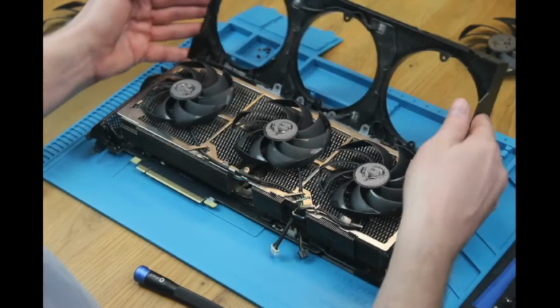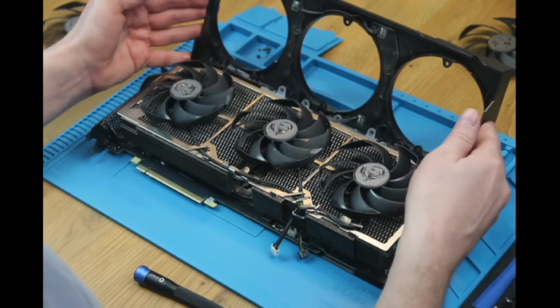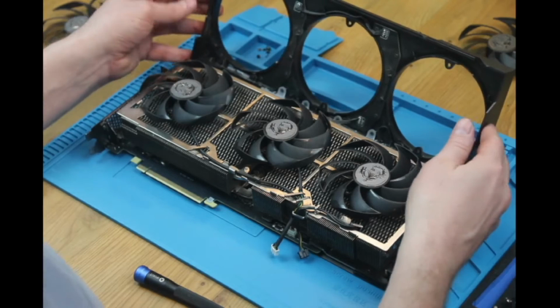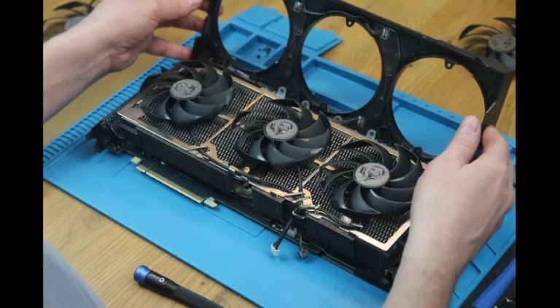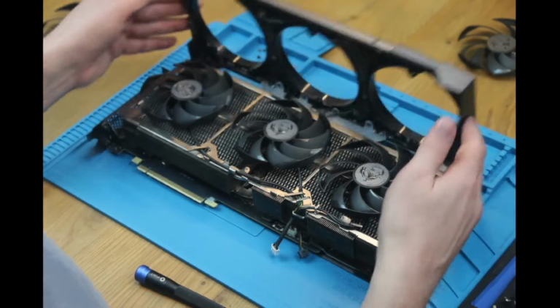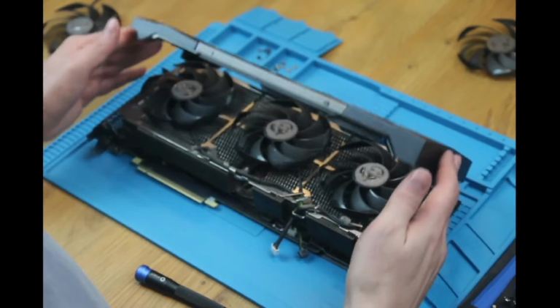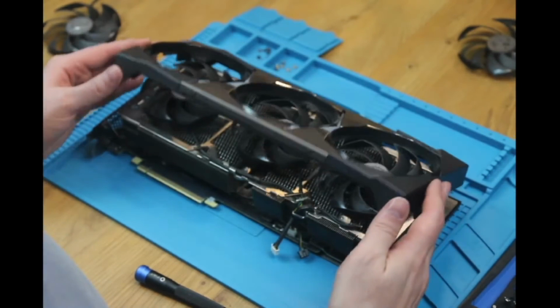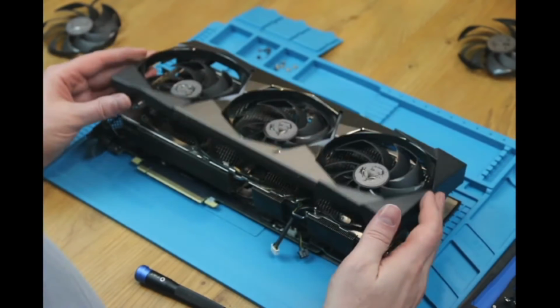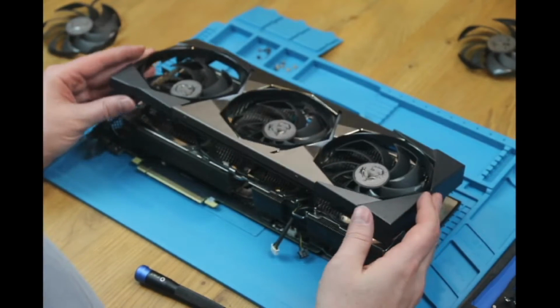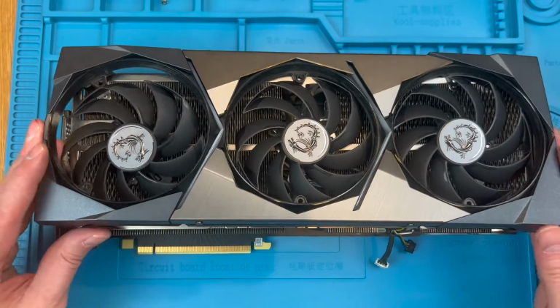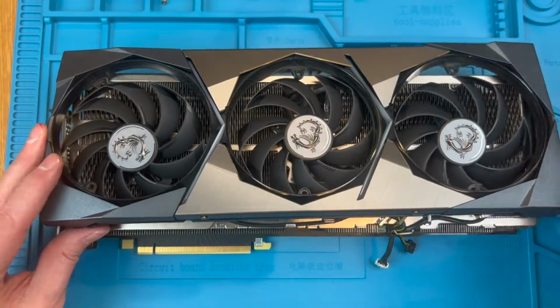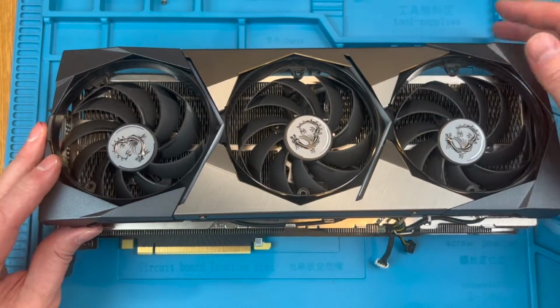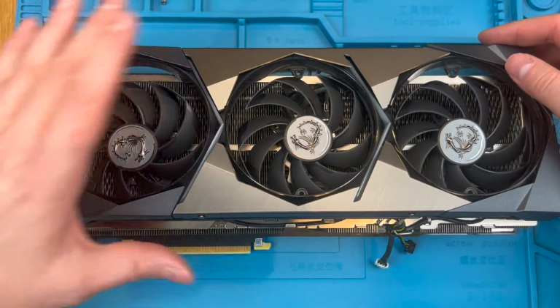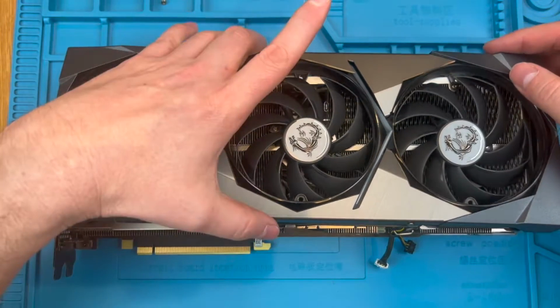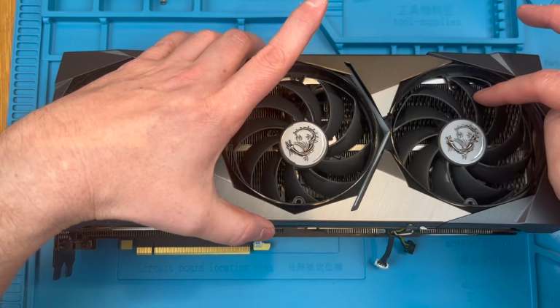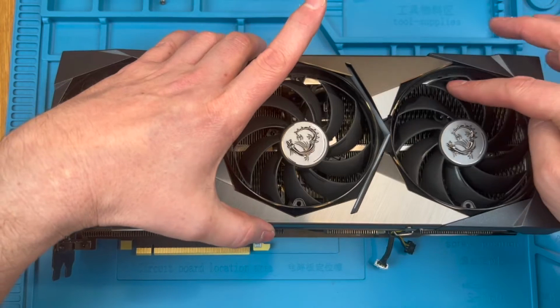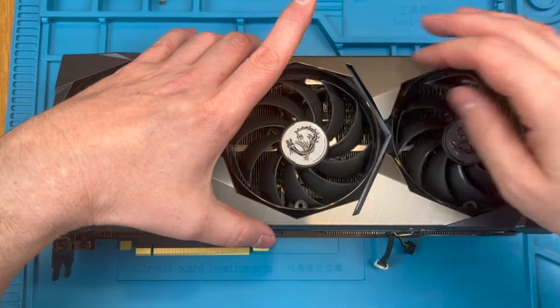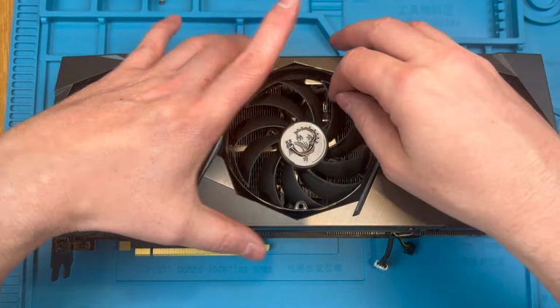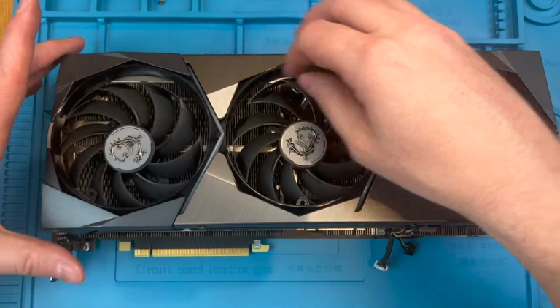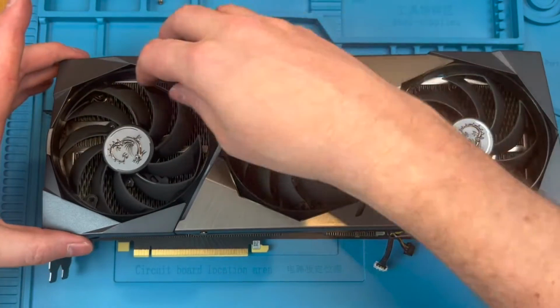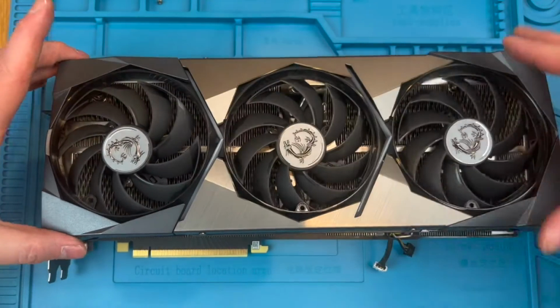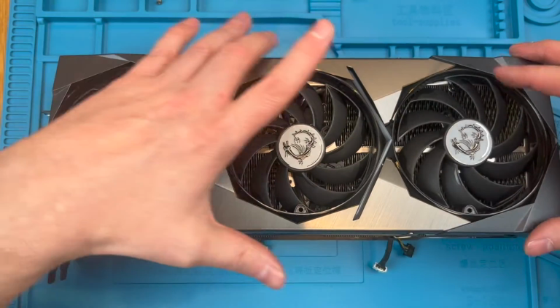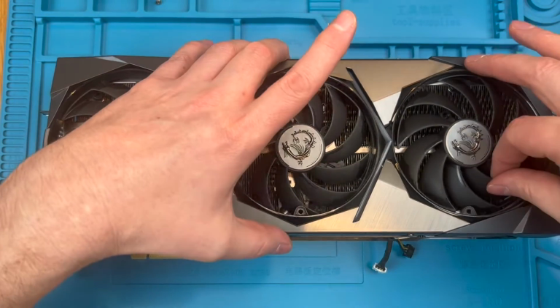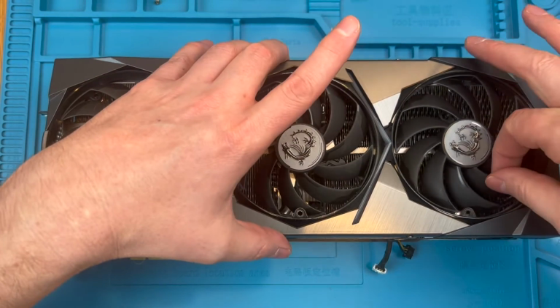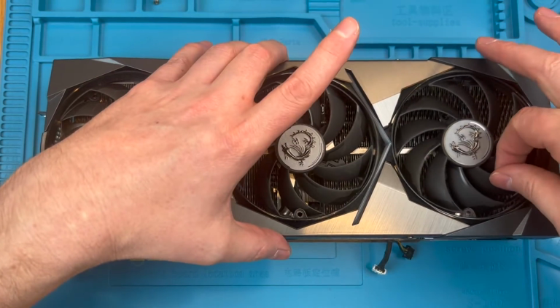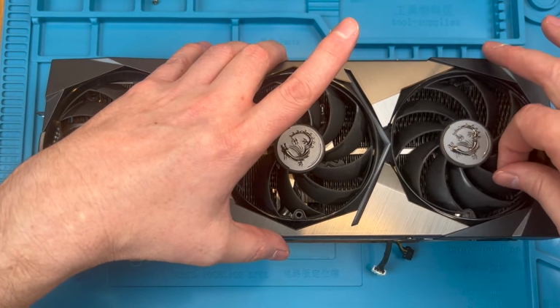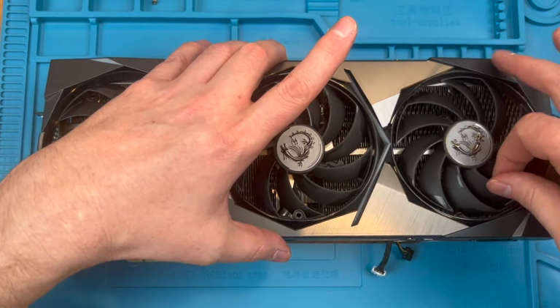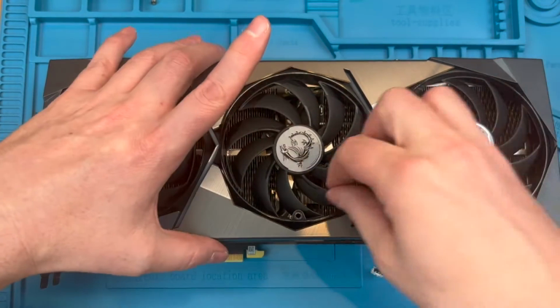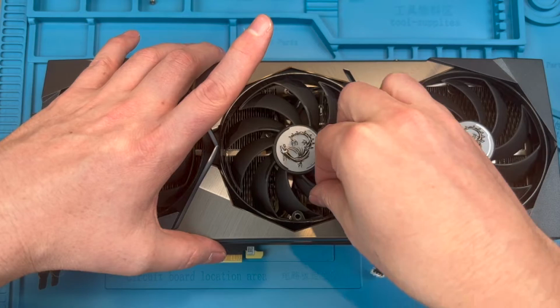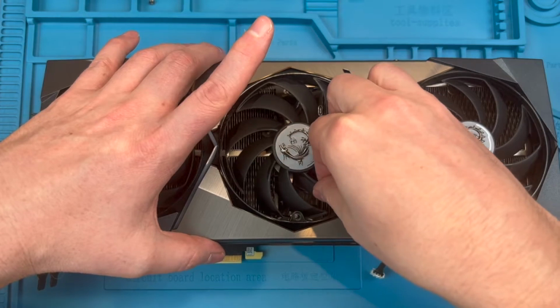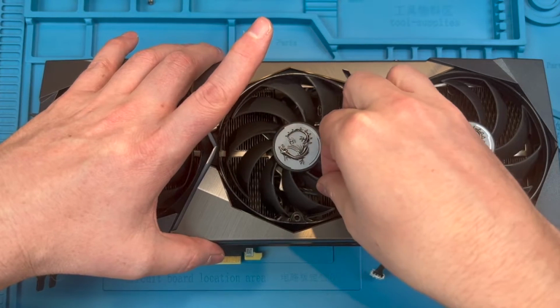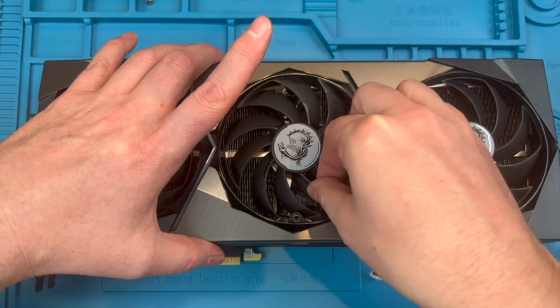Now let's get the shroud back in place. You can see here that the shroud screw tabs need to be maneuvered between the fan blades to get the shroud seated properly. This is where having the fans still unfixed makes things a little easier.